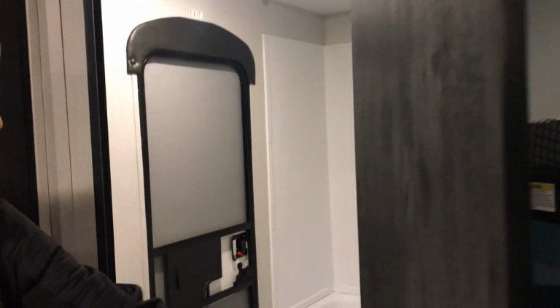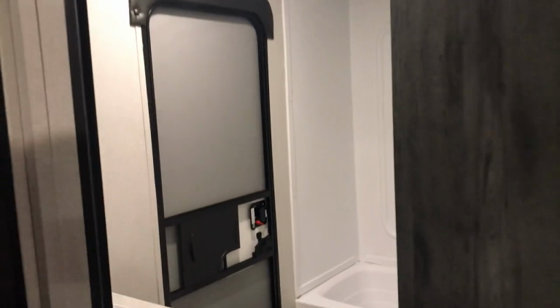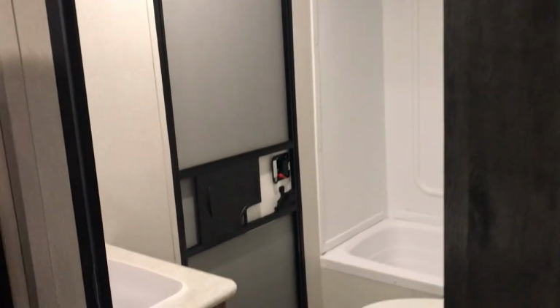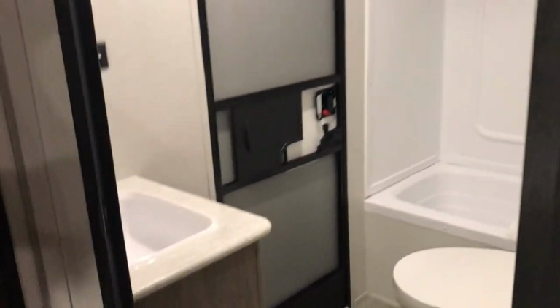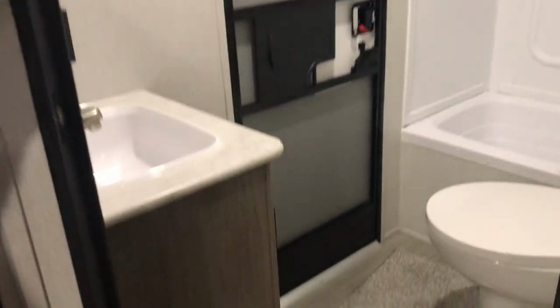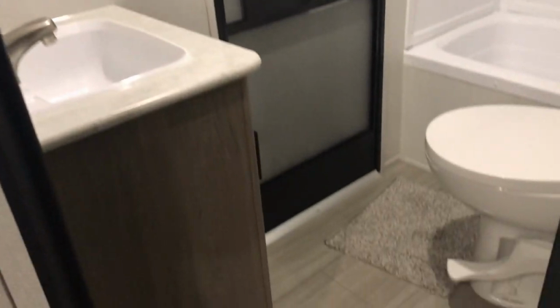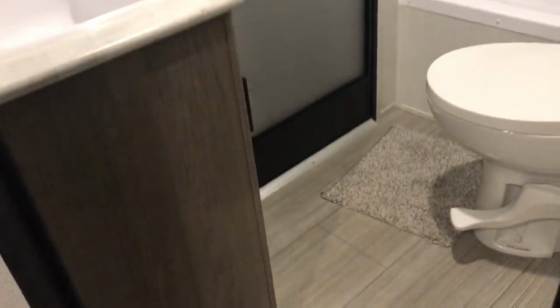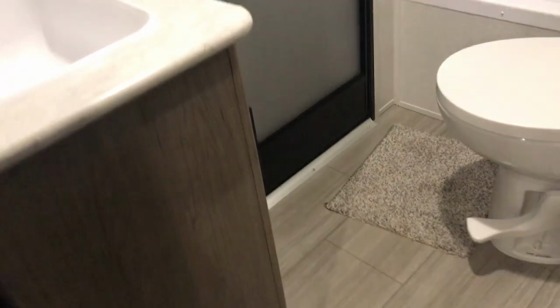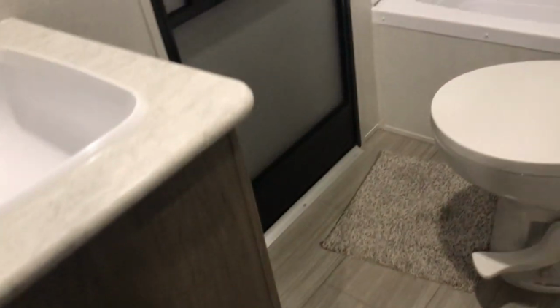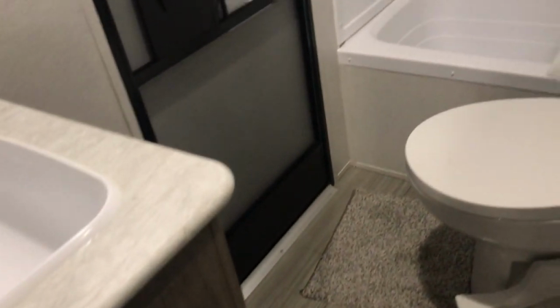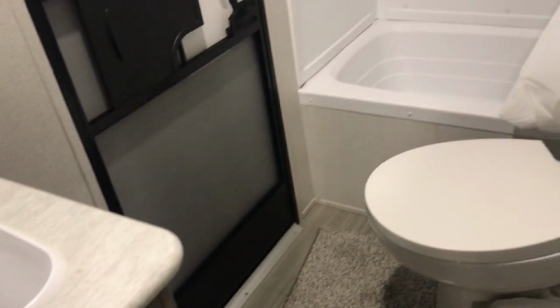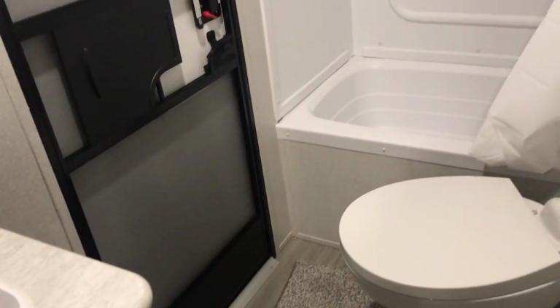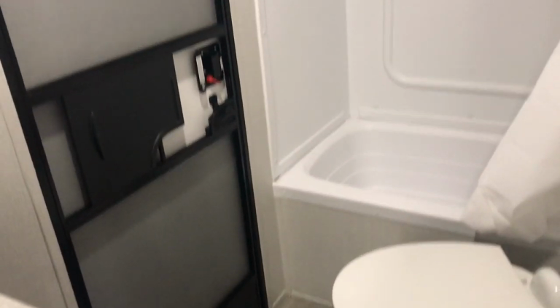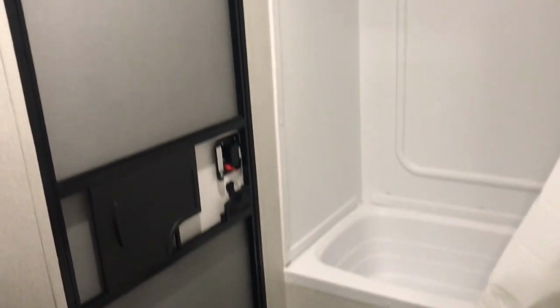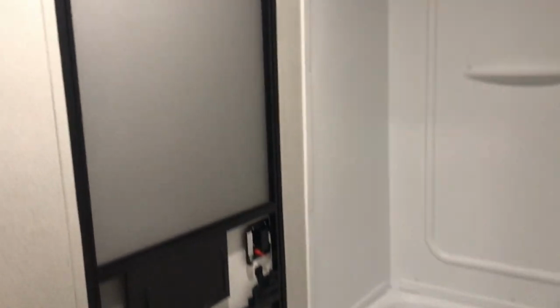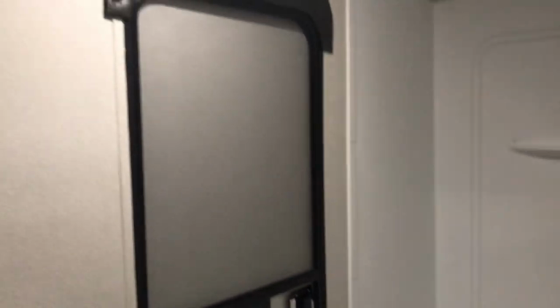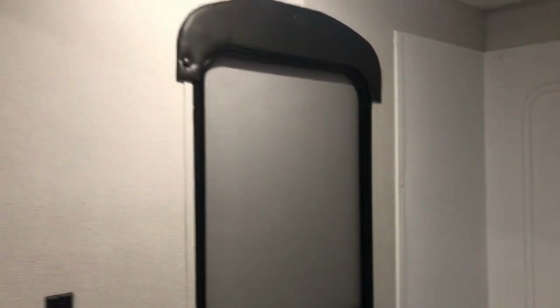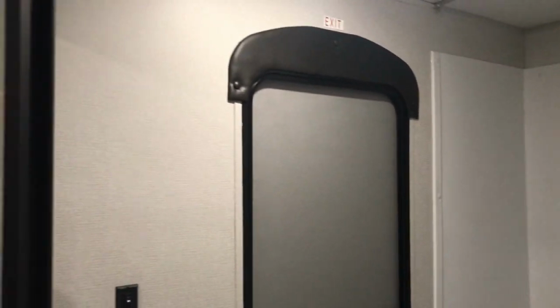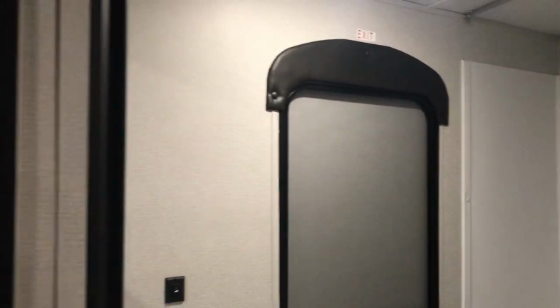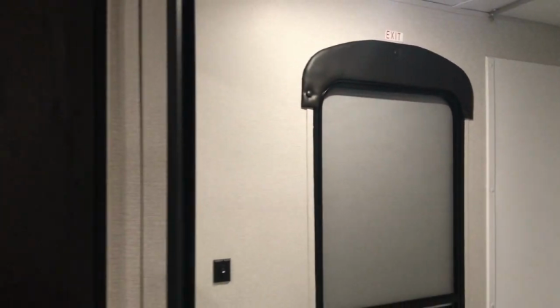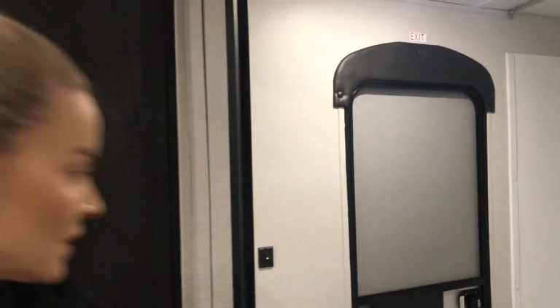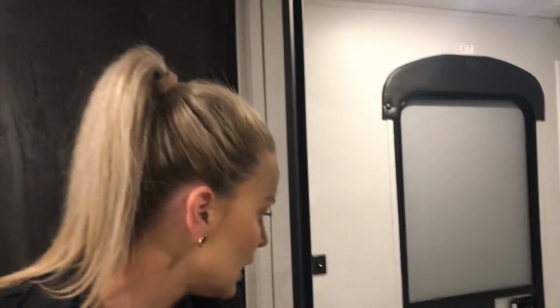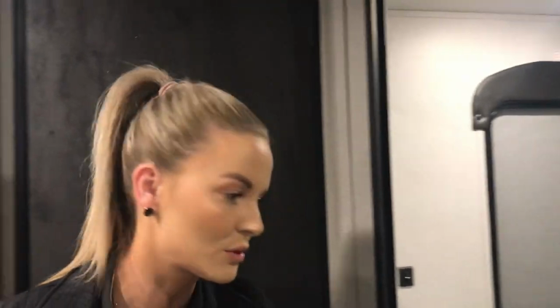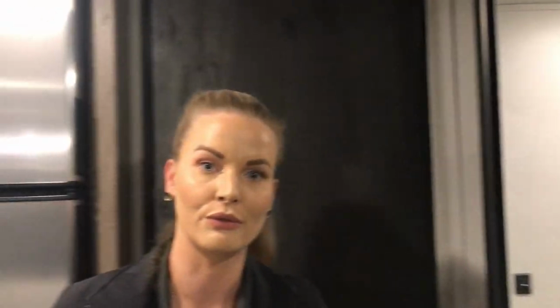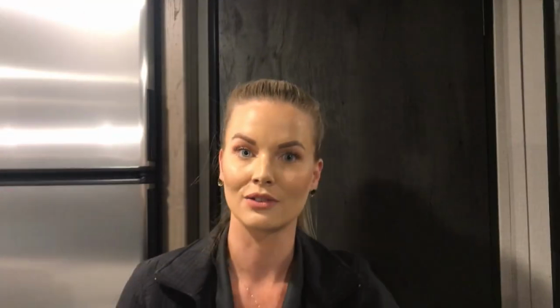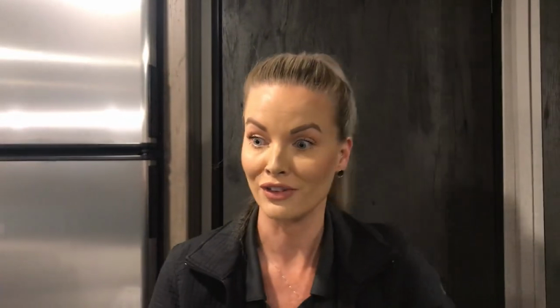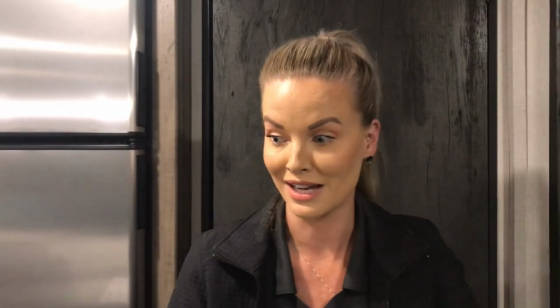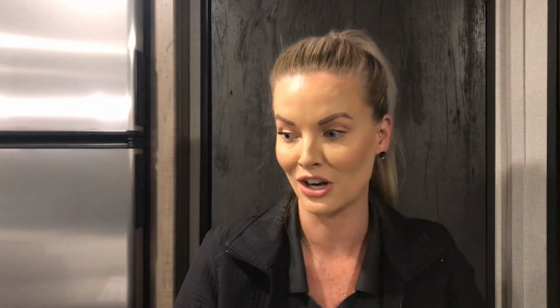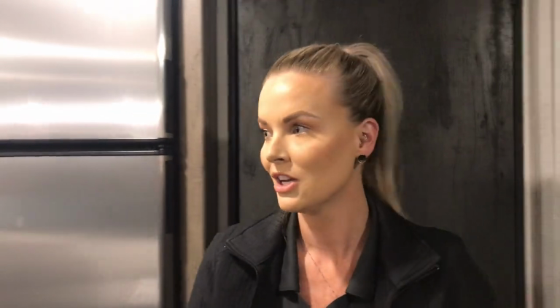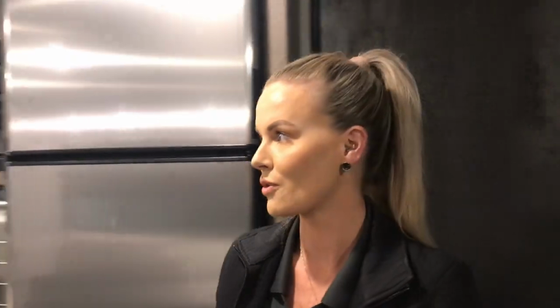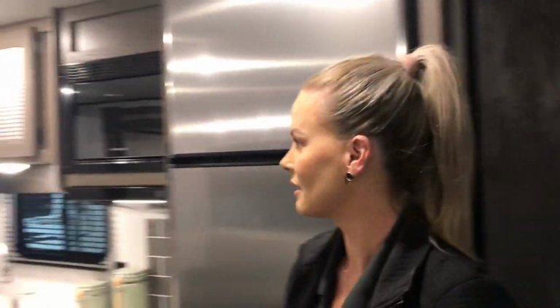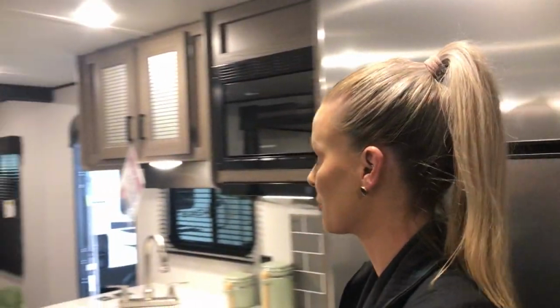And the bathroom — you do have a tub with this, since people with bunks sometimes have little kiddos. And then there's your access door to get in and out, so if you've got dirty feet and stuff, you're not tracking through.